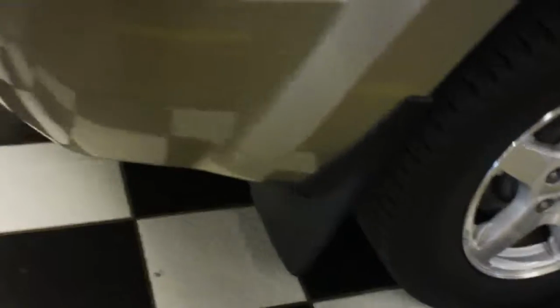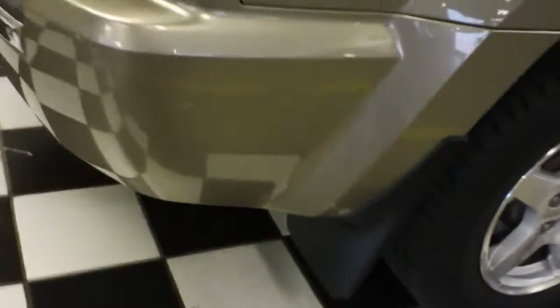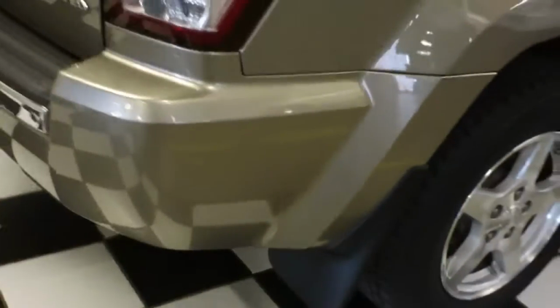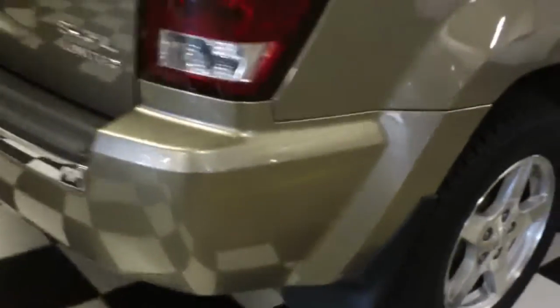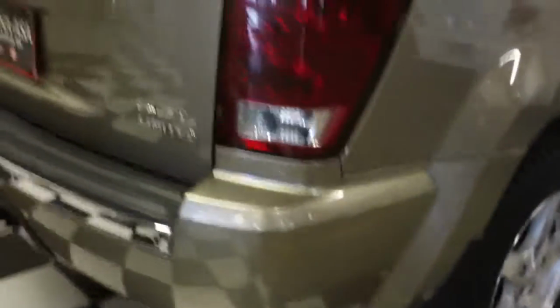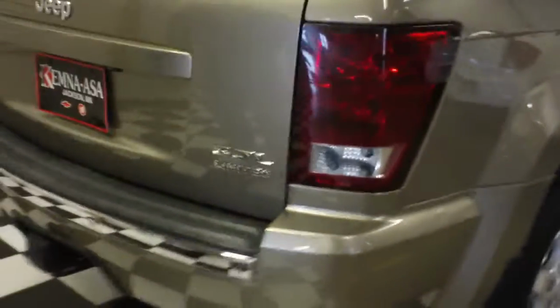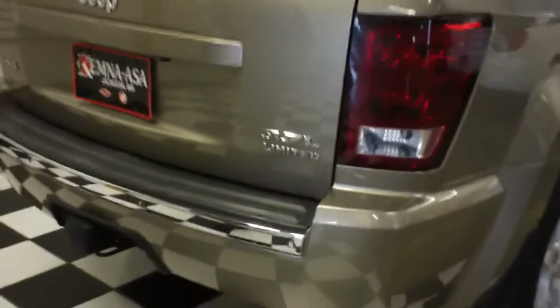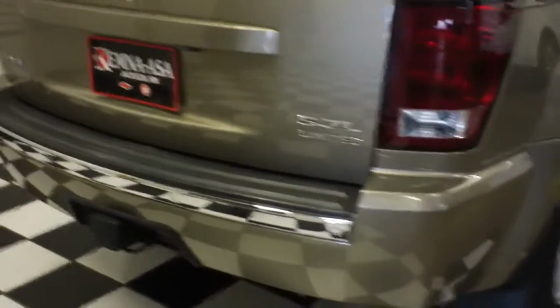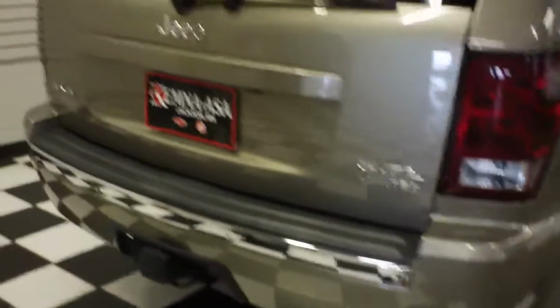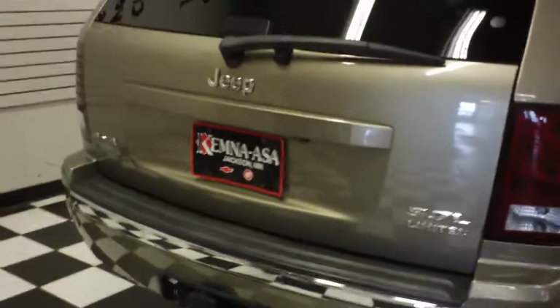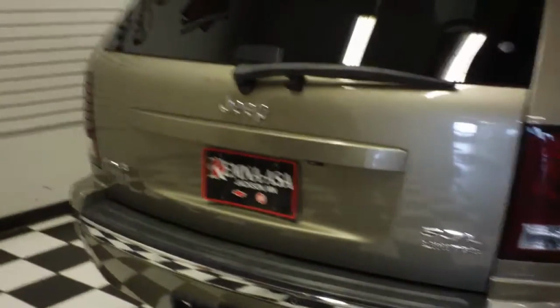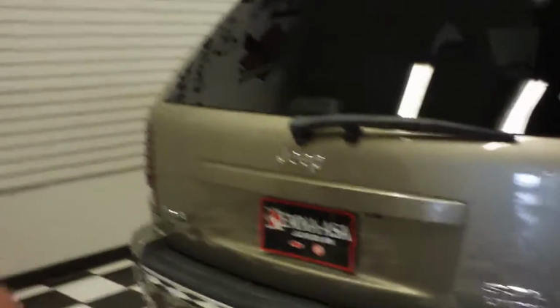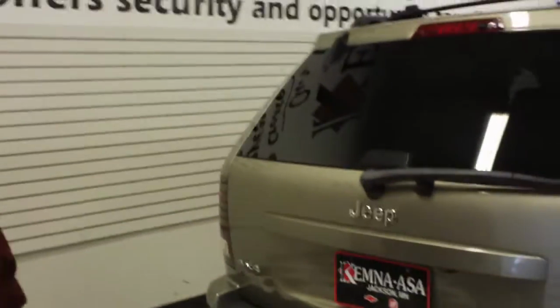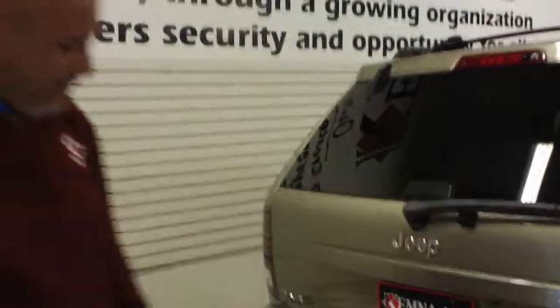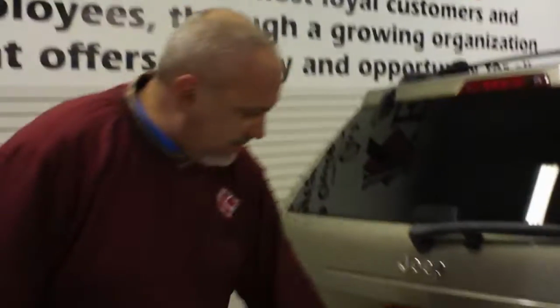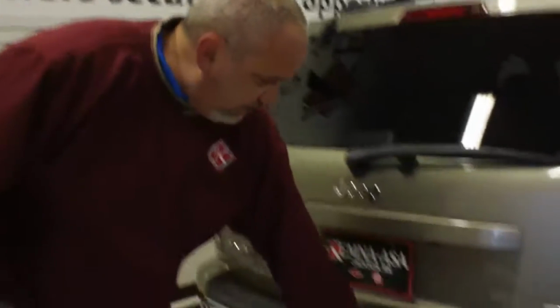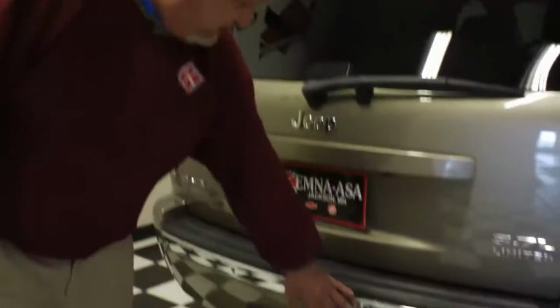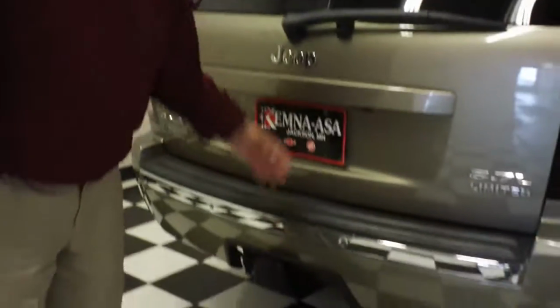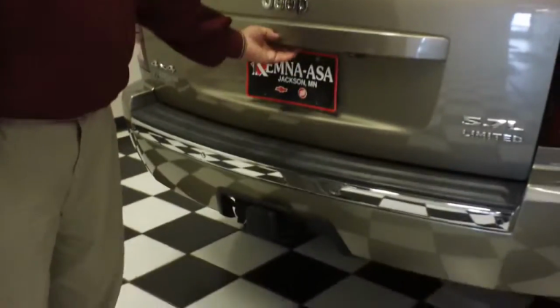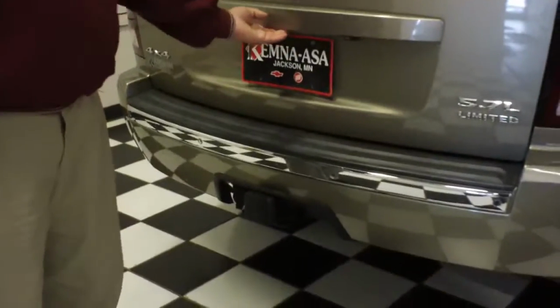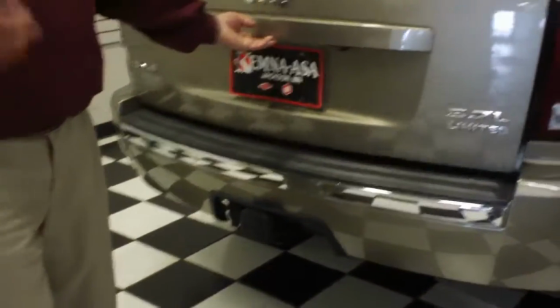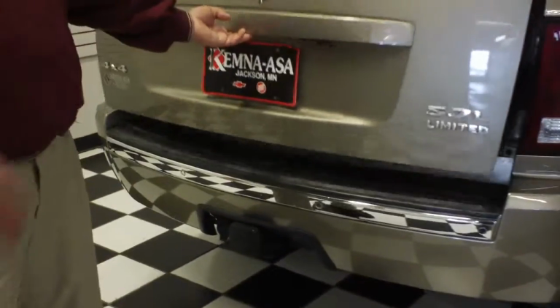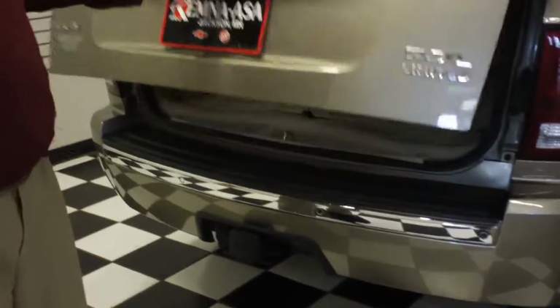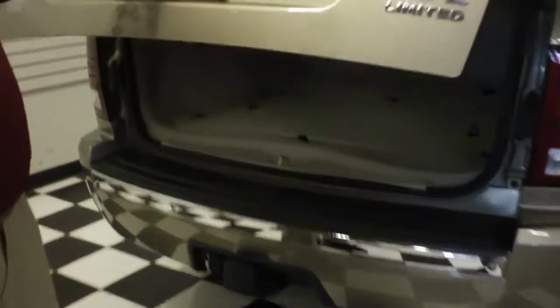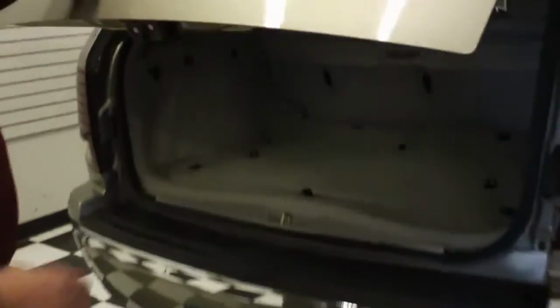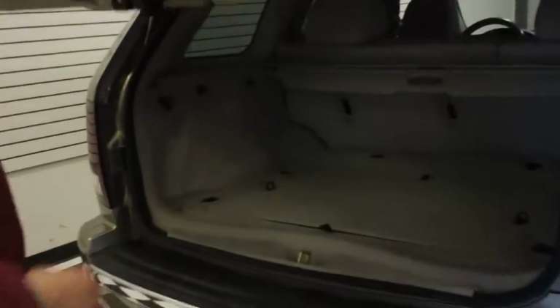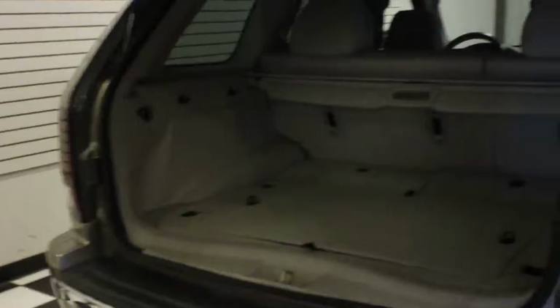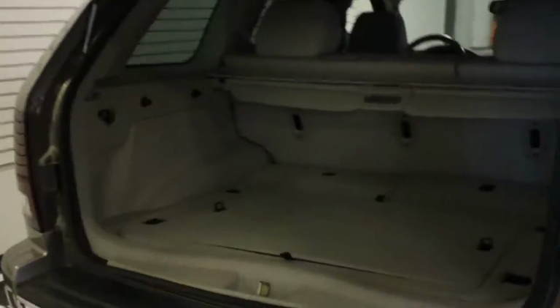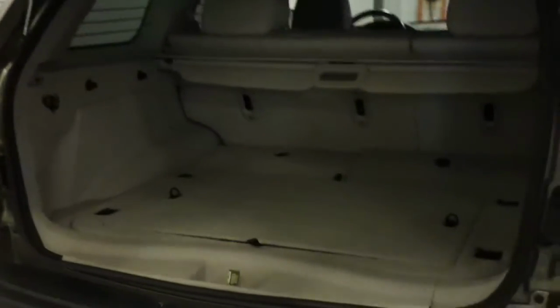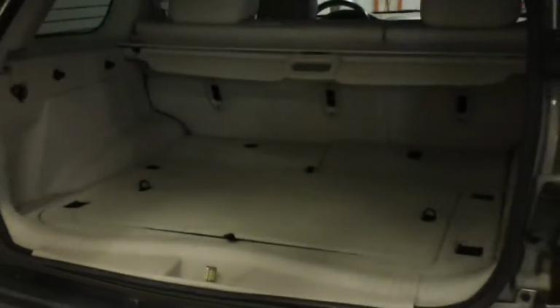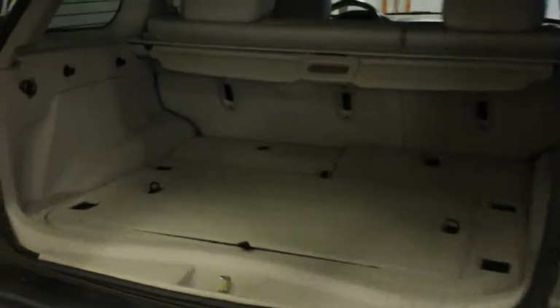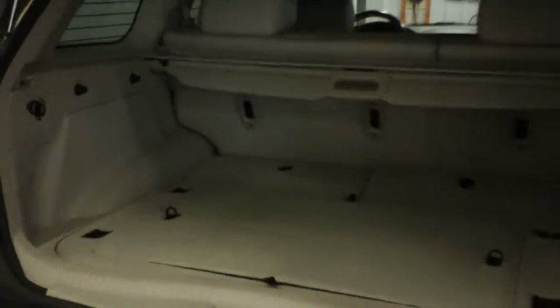Tires are in really good shape, and yes it does have the Hemi — 5.7 liter Hemi, Limited, 4x4 with a tow haul. You'll also see the rear park assists on the back there — they'll beep a little bit when you're backing up and you get close to something, lets you know when you're getting too close.